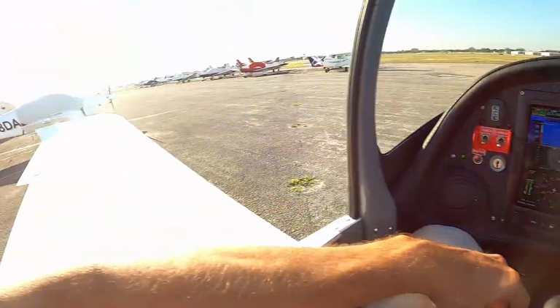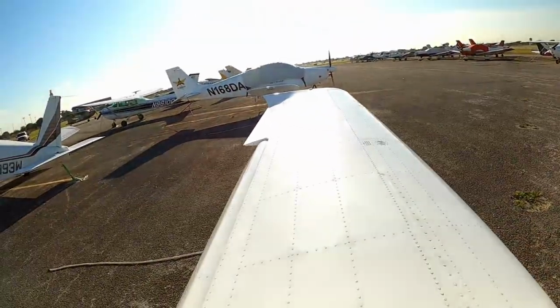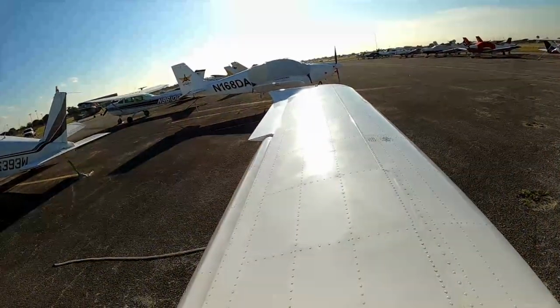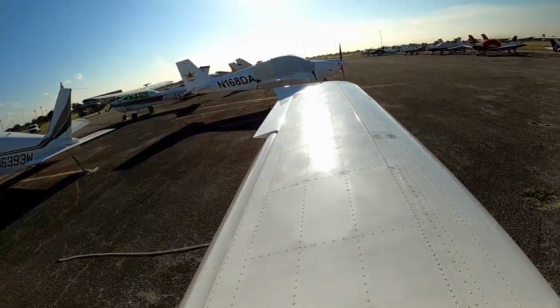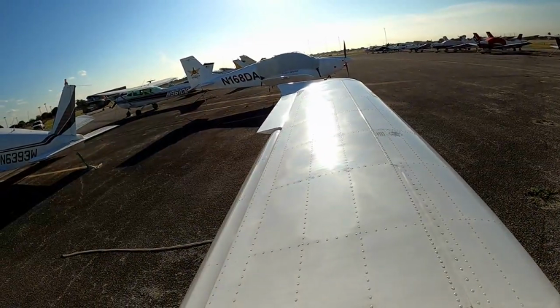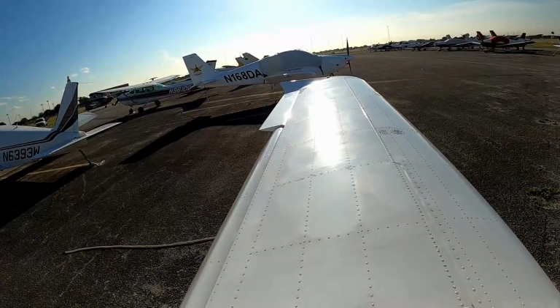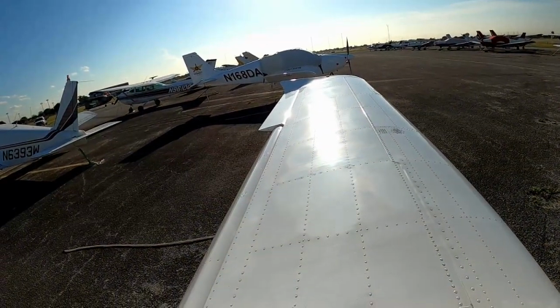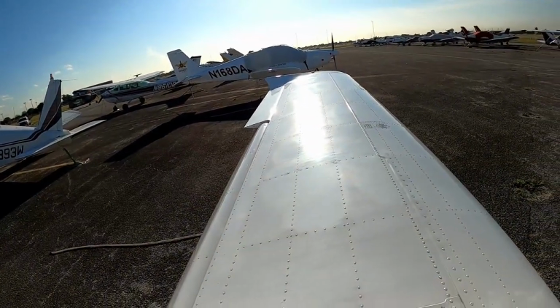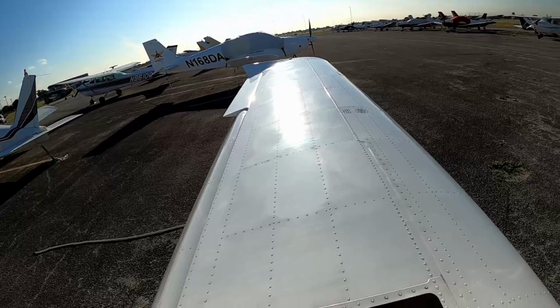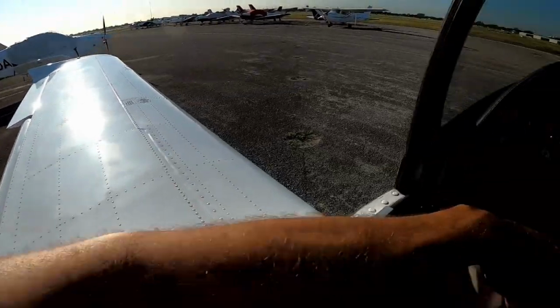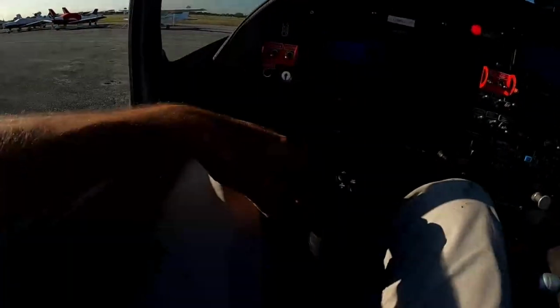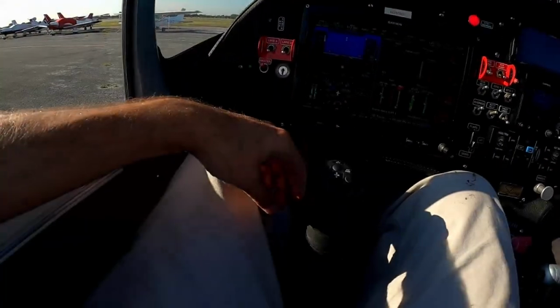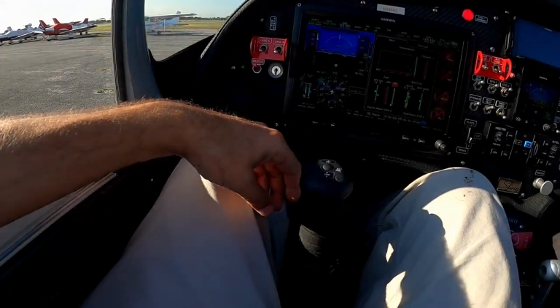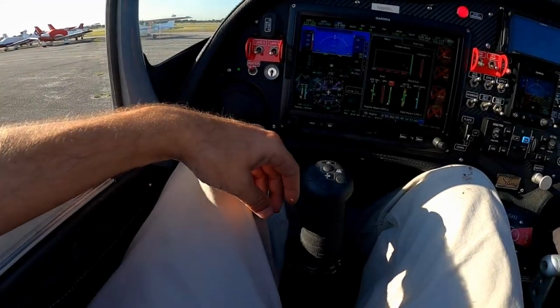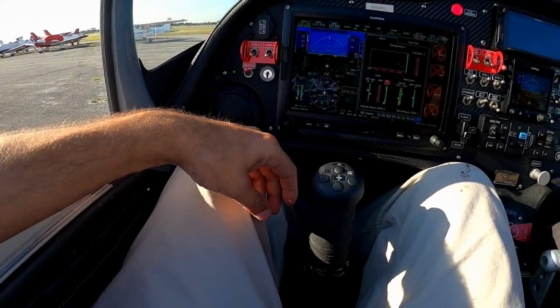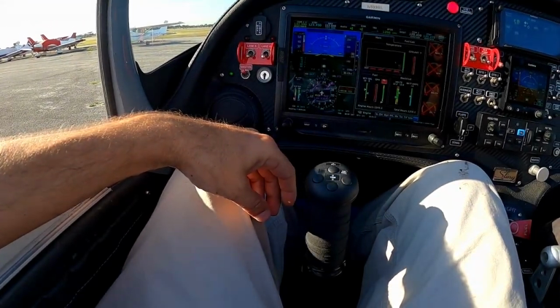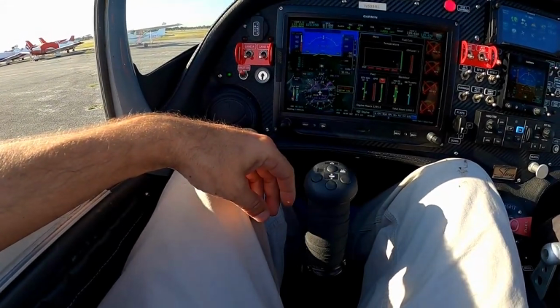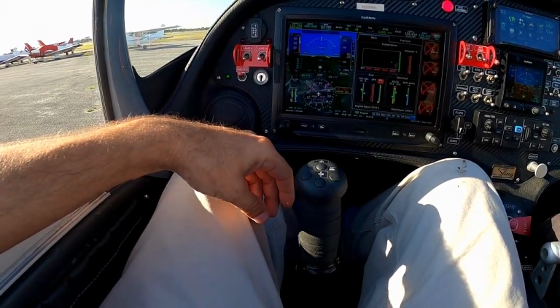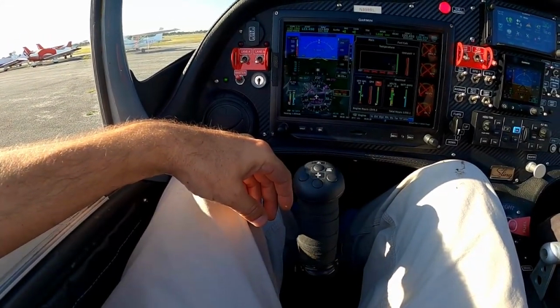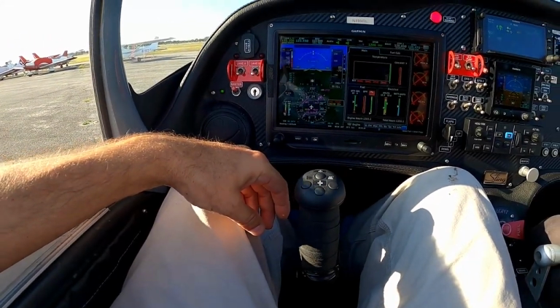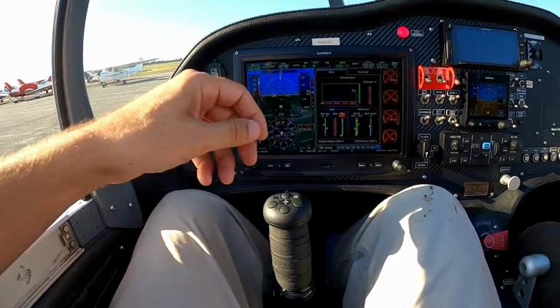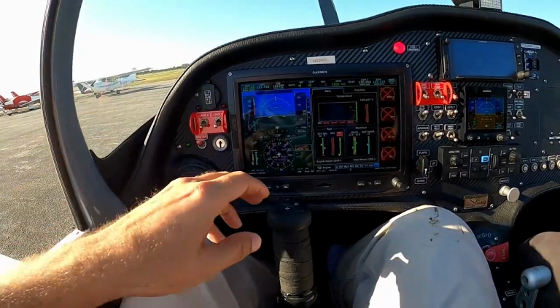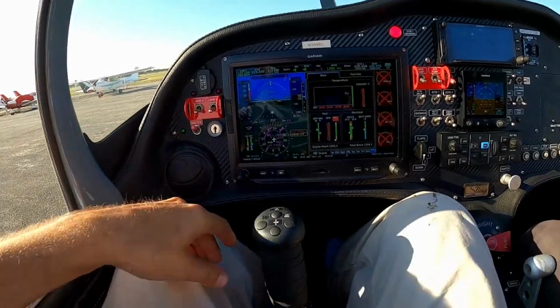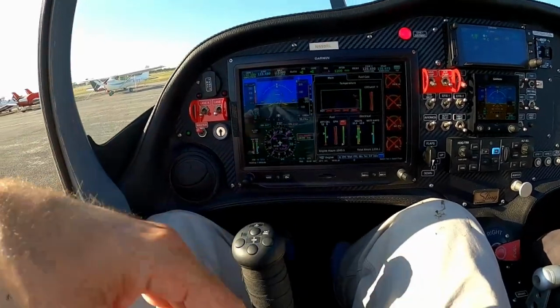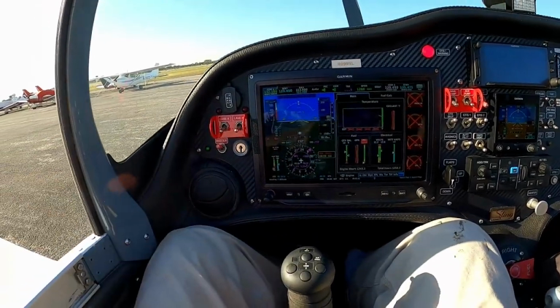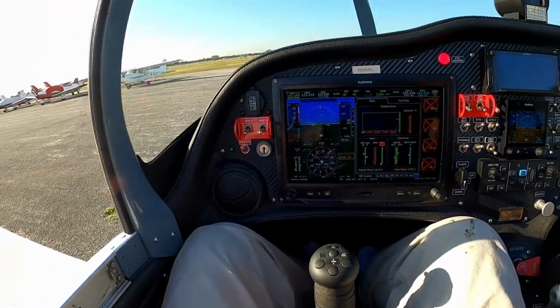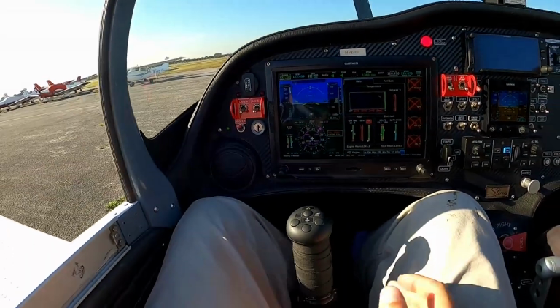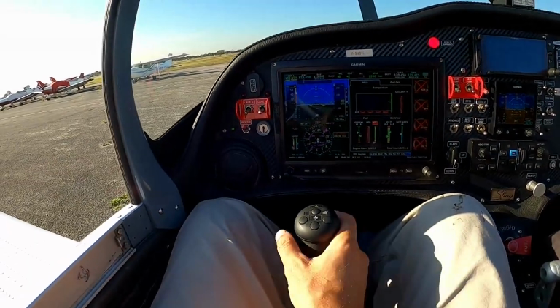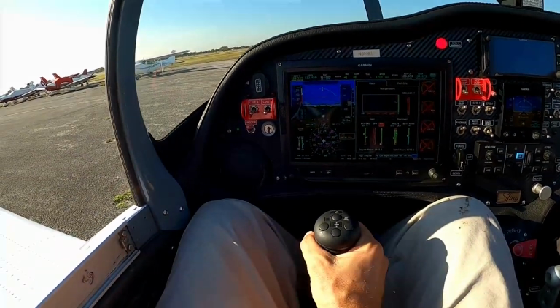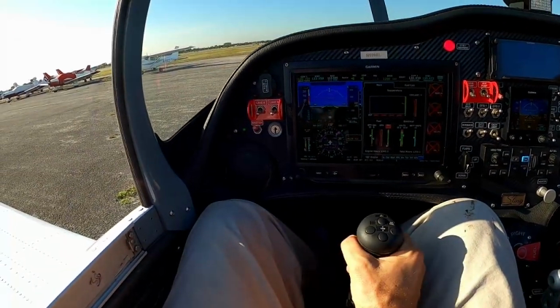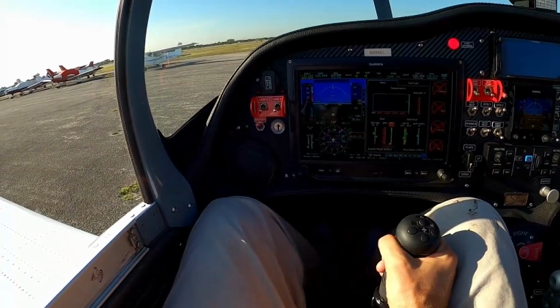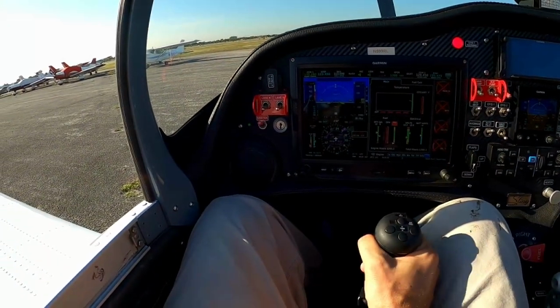The controls are very sensitive and responsive. A small control input makes a big change. The stall alarm keeps working a lot. This airplane is super sensitive — always be gentle.